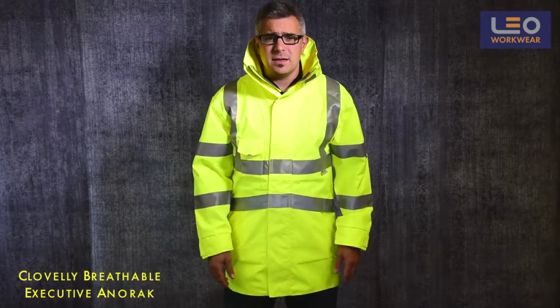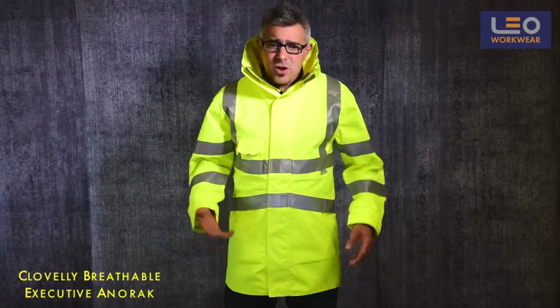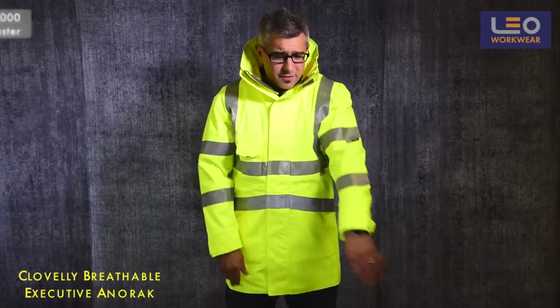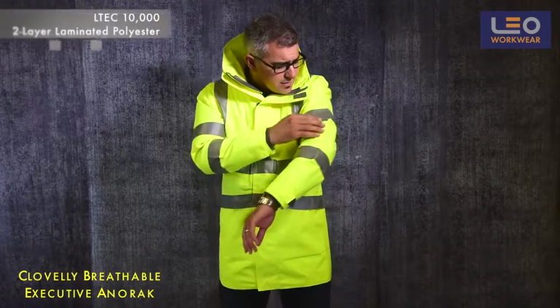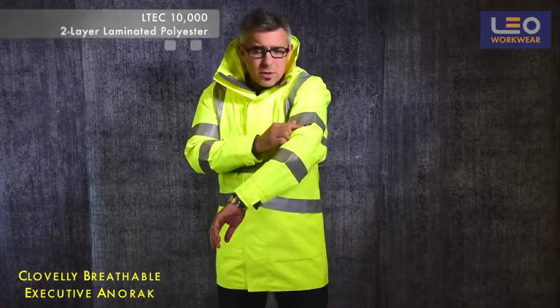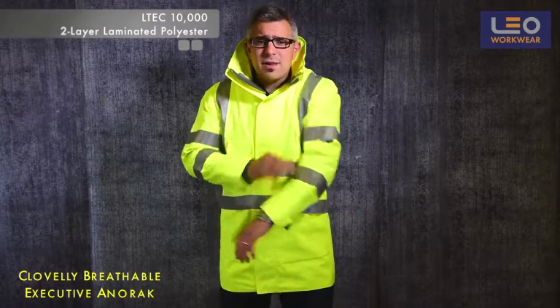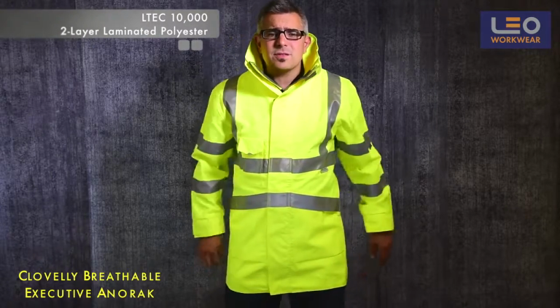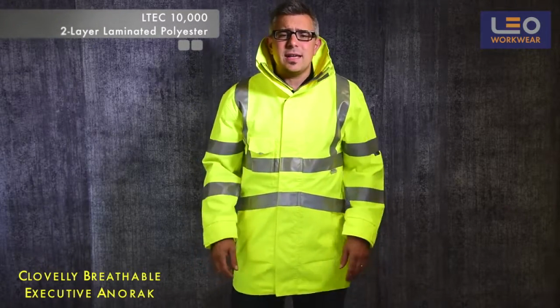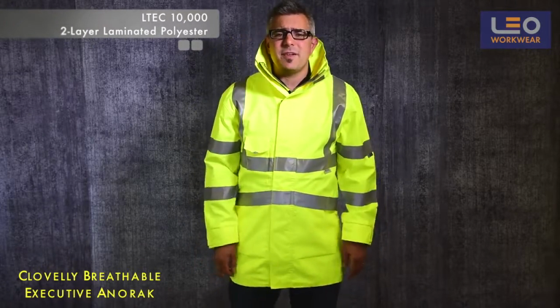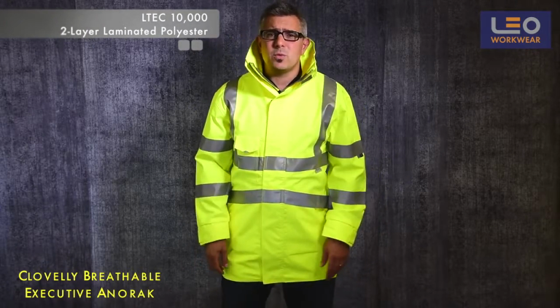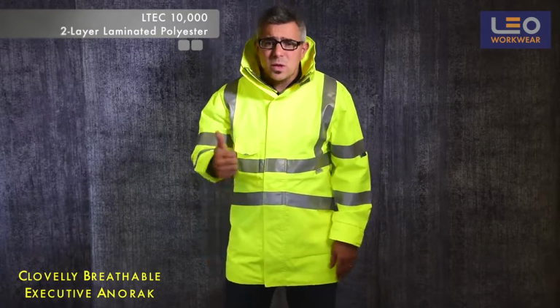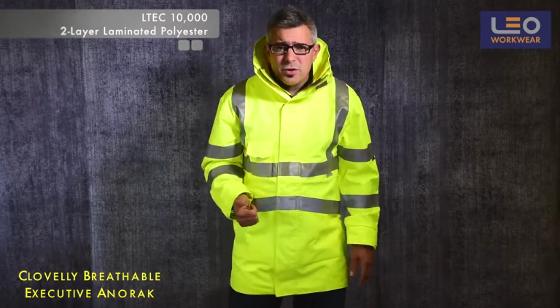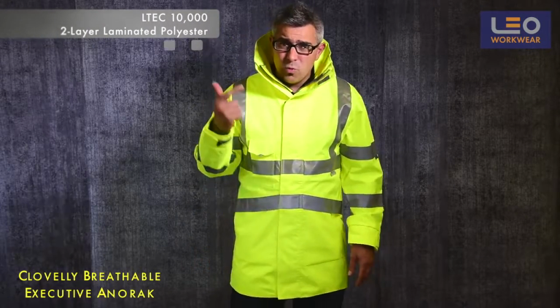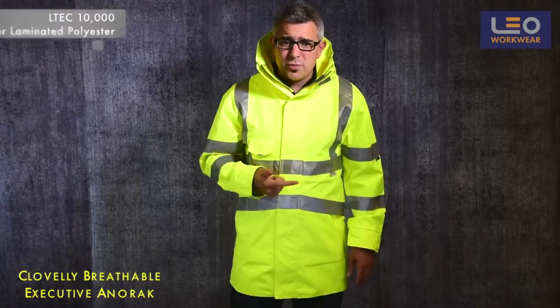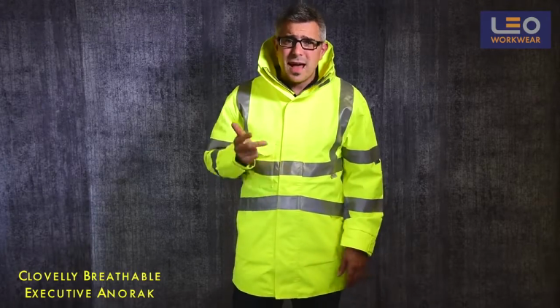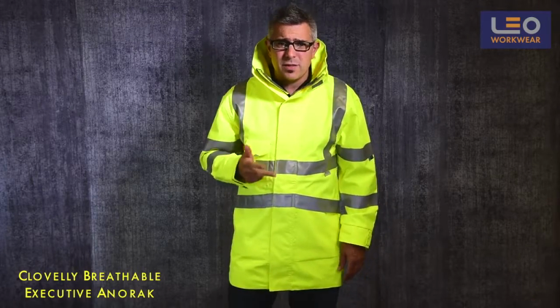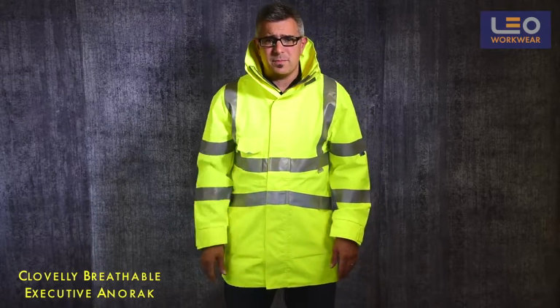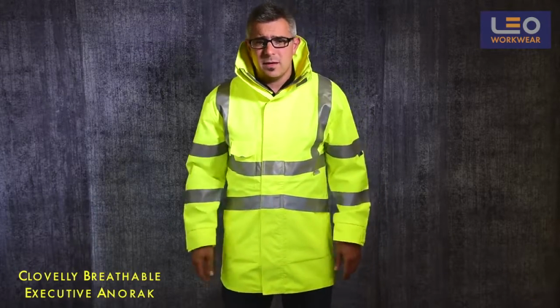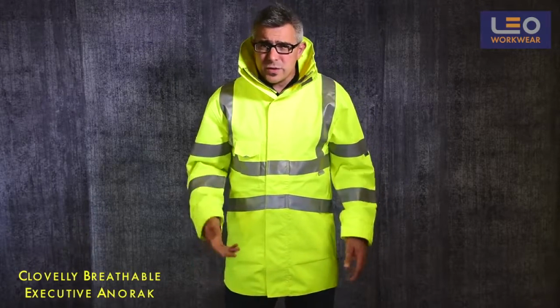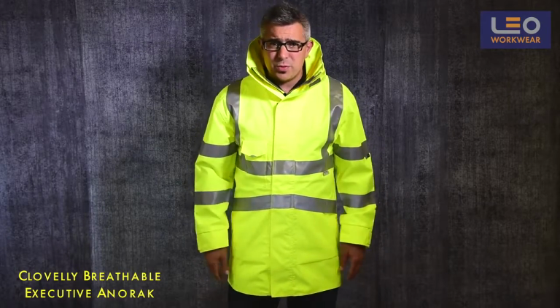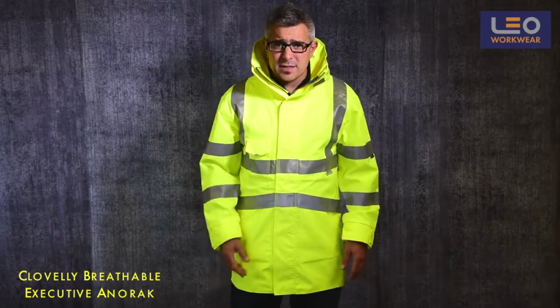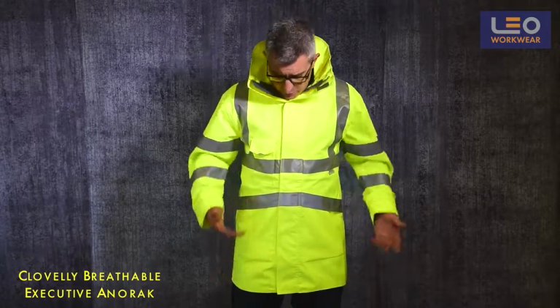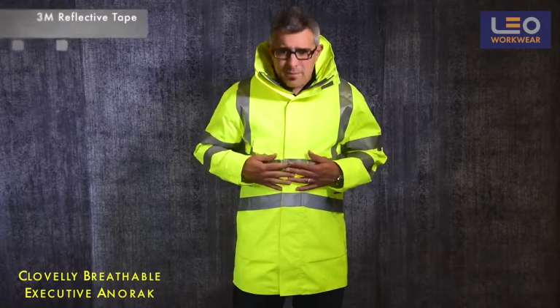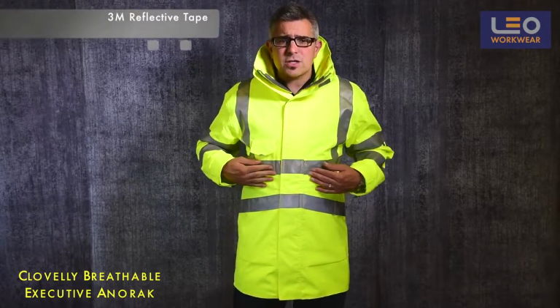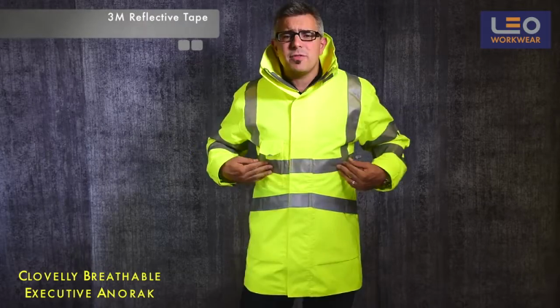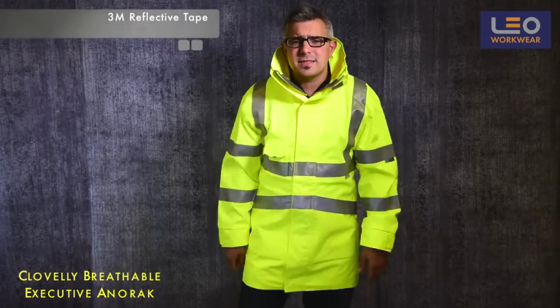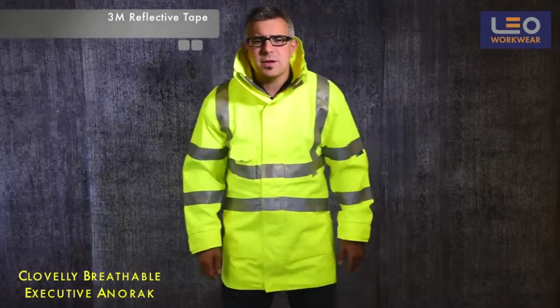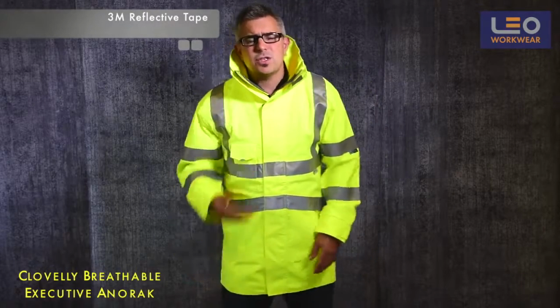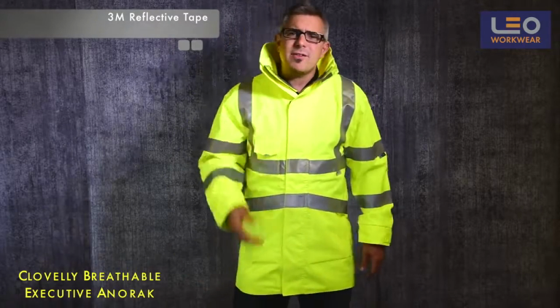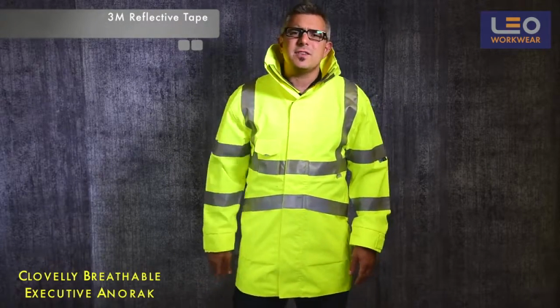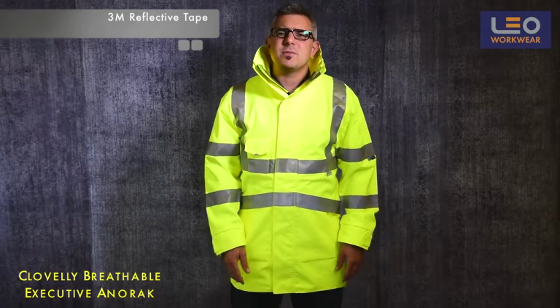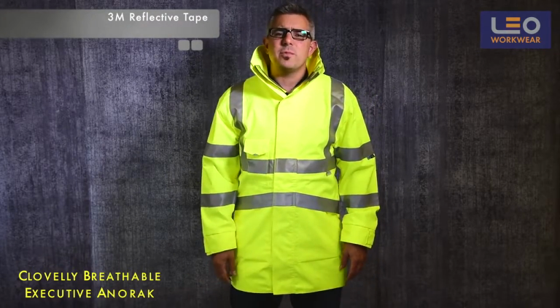It's crafted from Altec 10,000 polyester fabric which is windproof, waterproof and breathable. It also incorporates 3M Scotchlight reflective tape which is your guarantee of consistent performance.